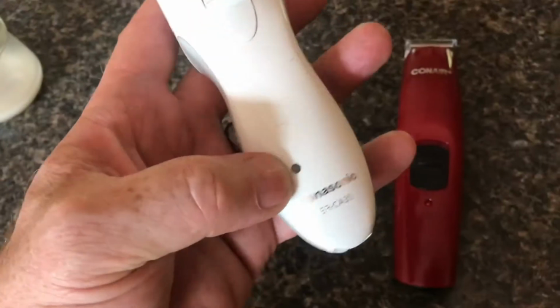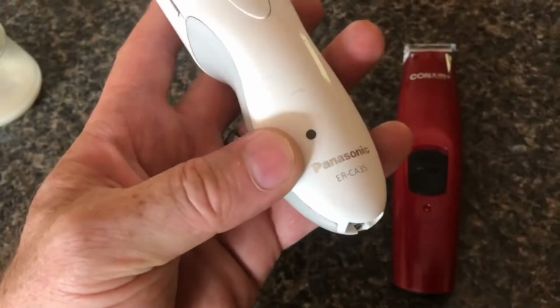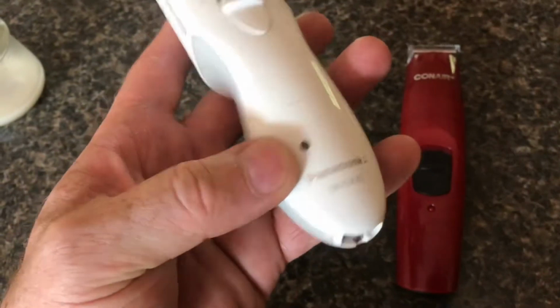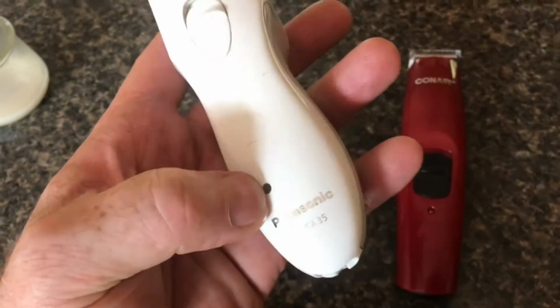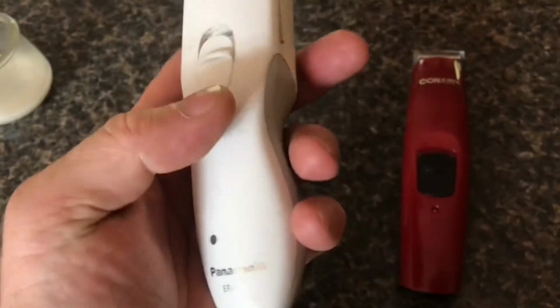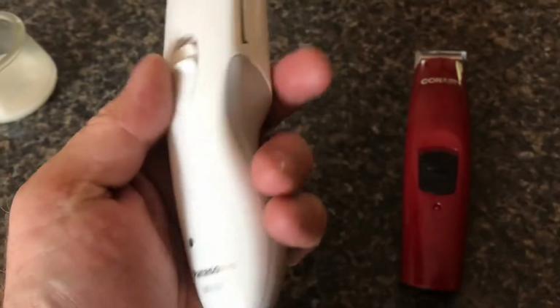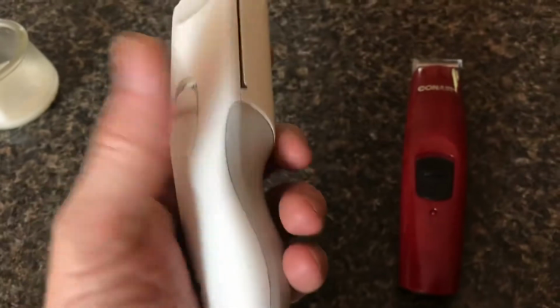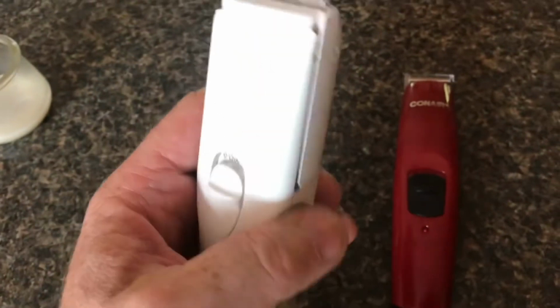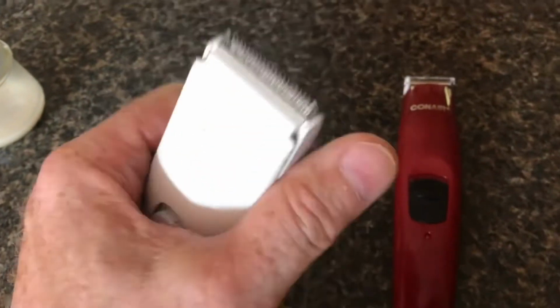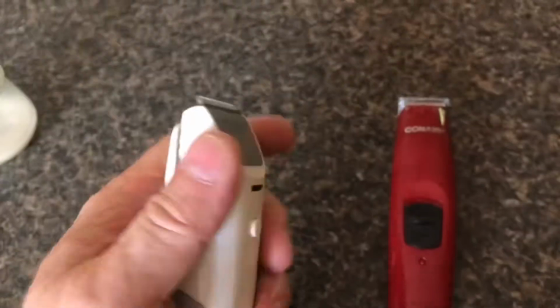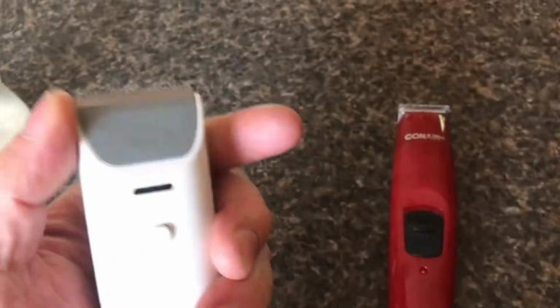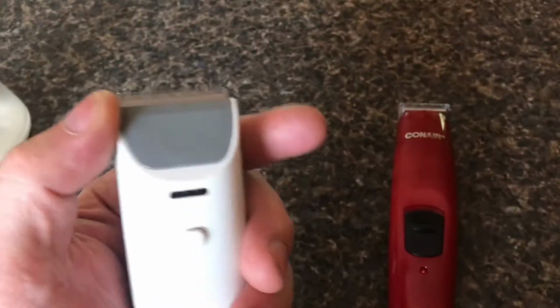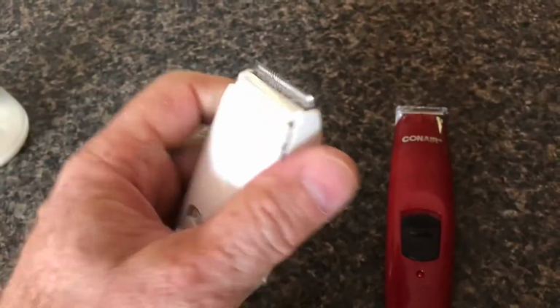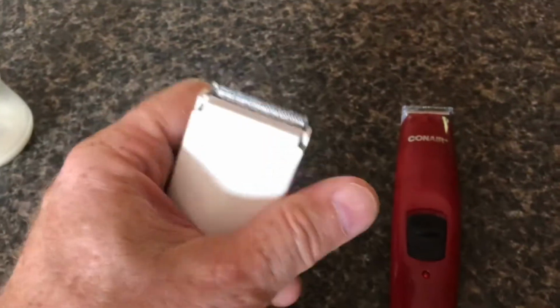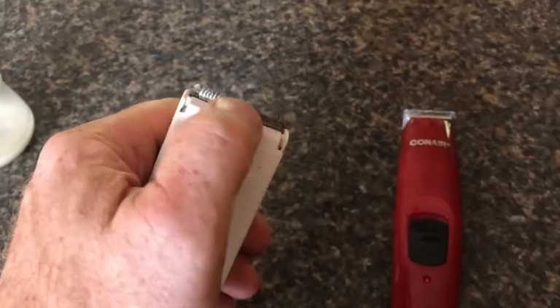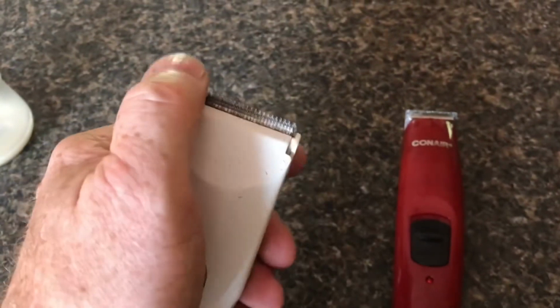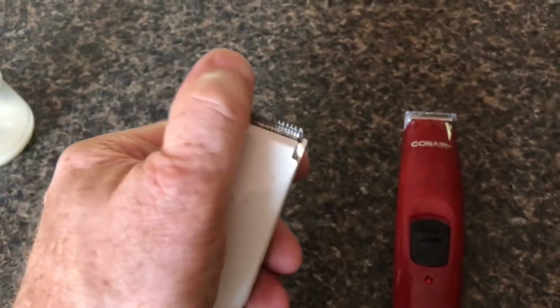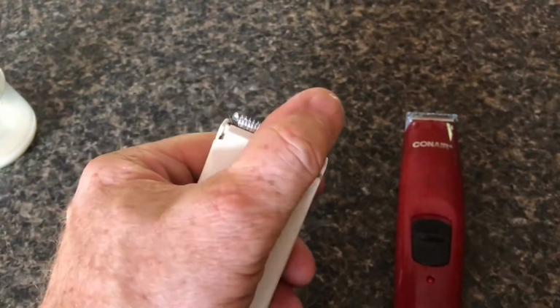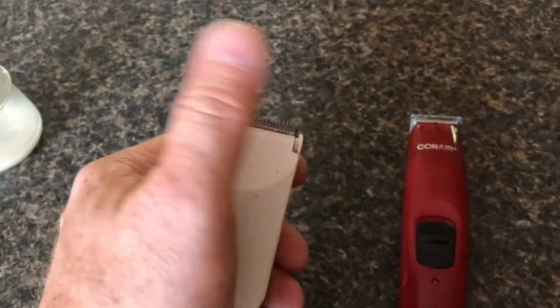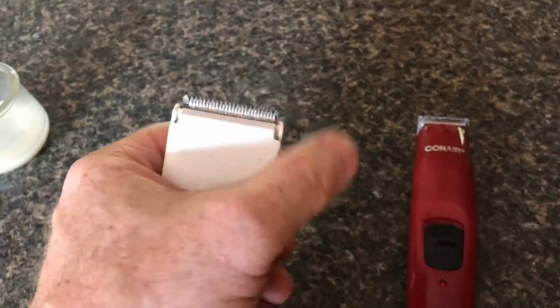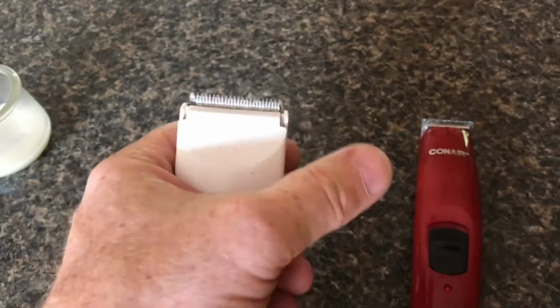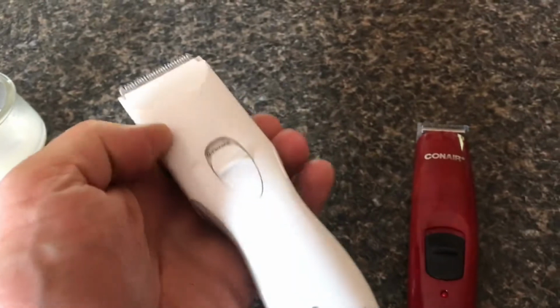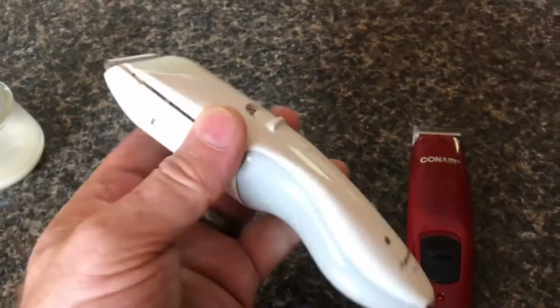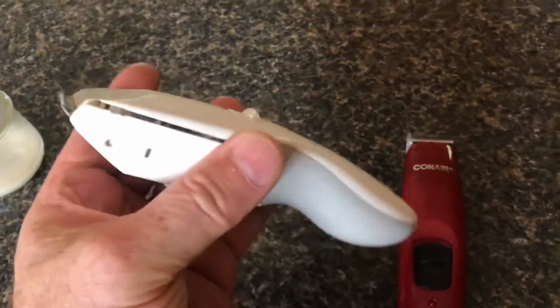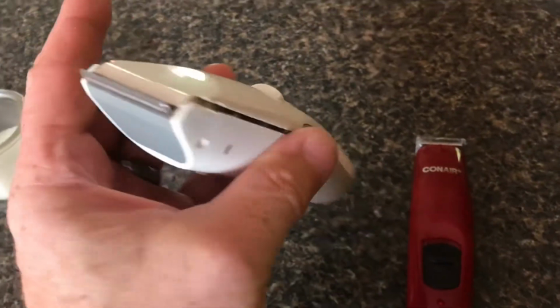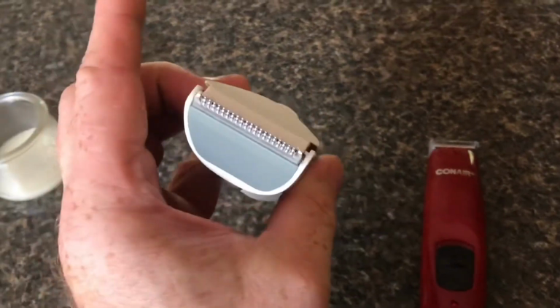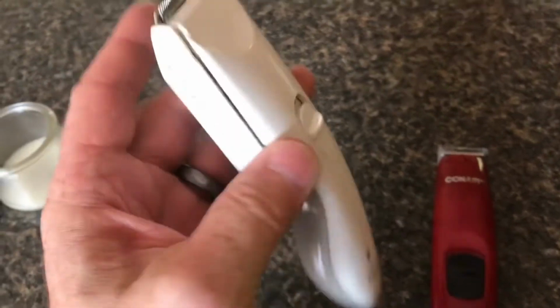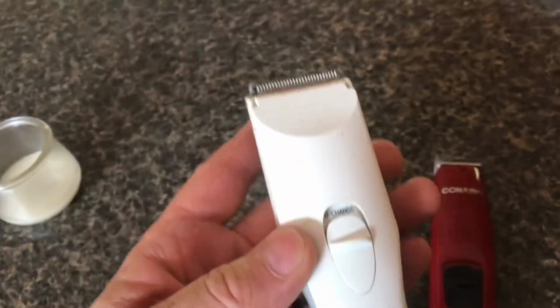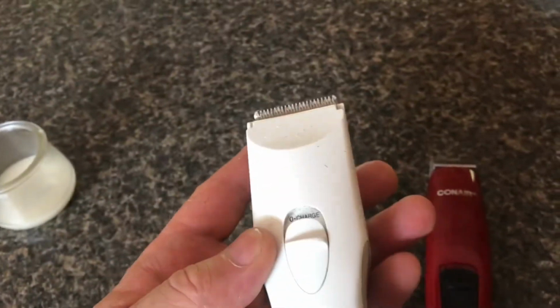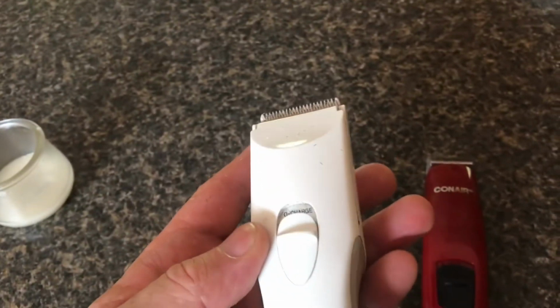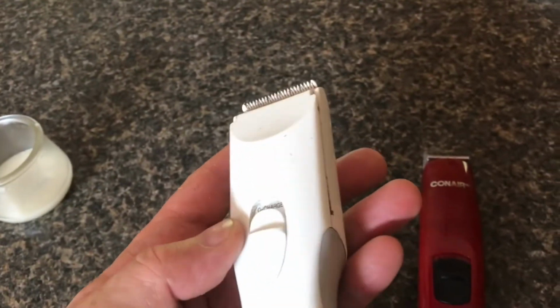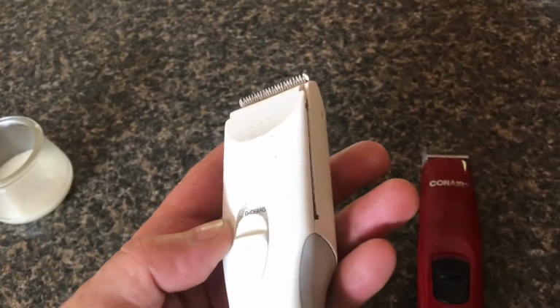For about 10 years now, I've been using this Panasonic, and this thing has been amazing. Except after a while, when this gets dull, it just doesn't cut as well, and you can't sharpen it without special tools.